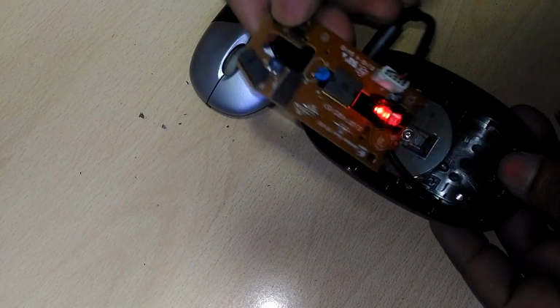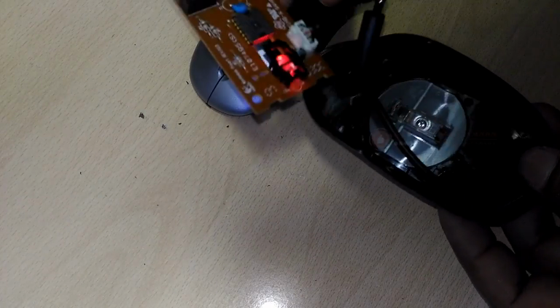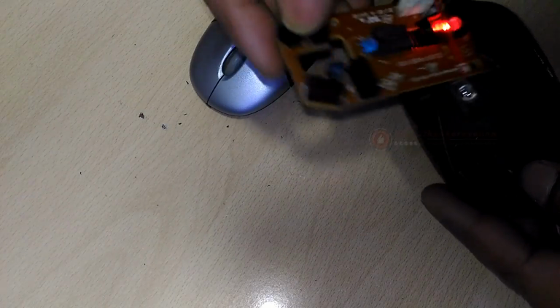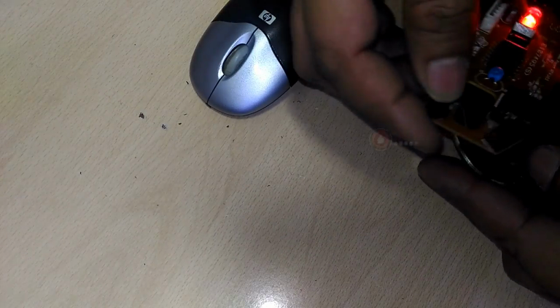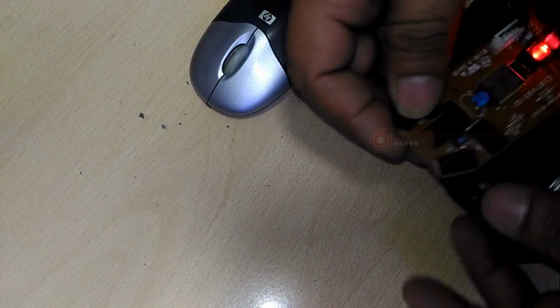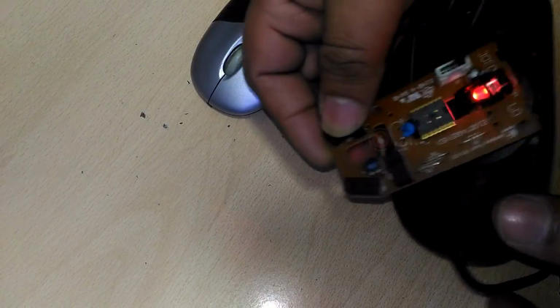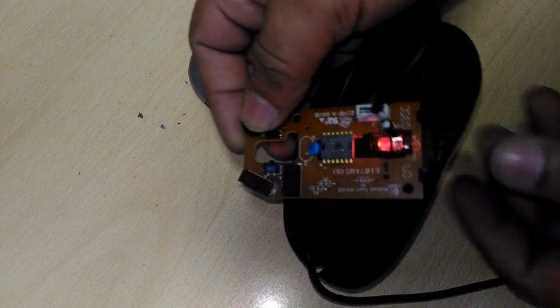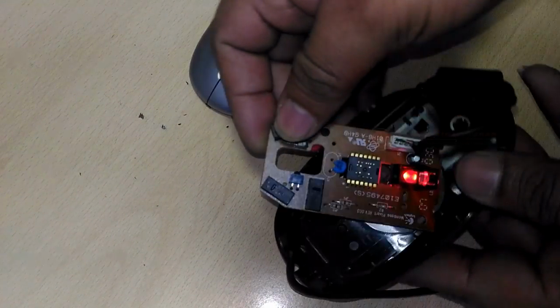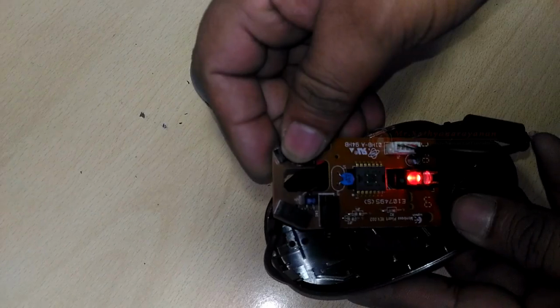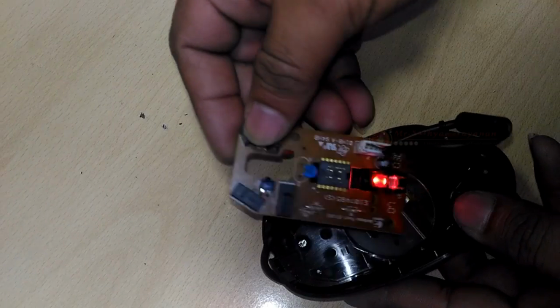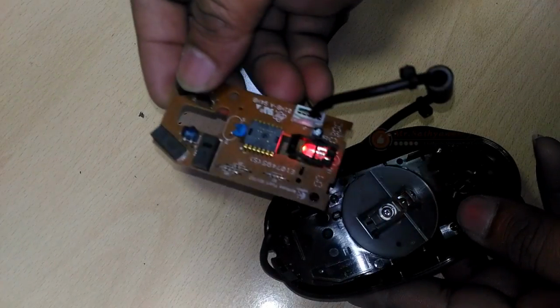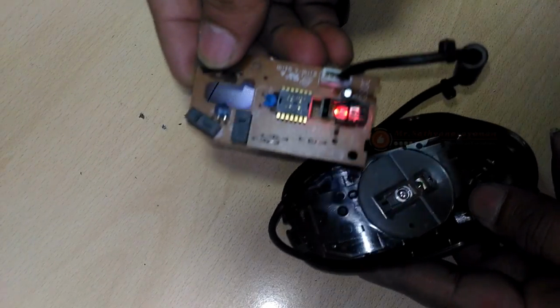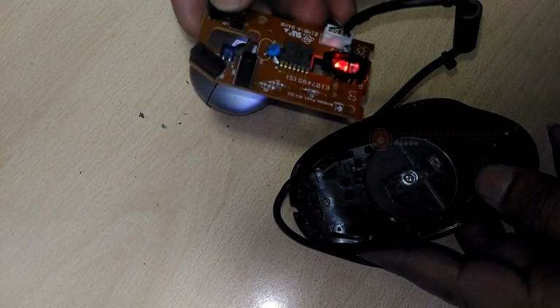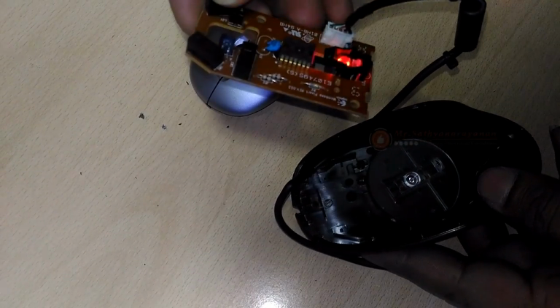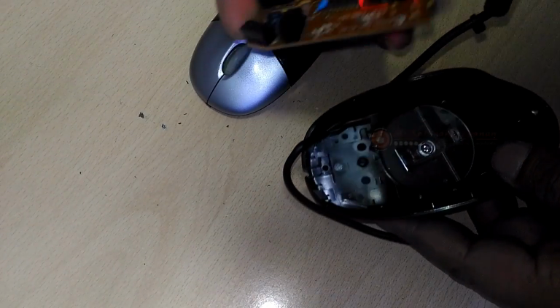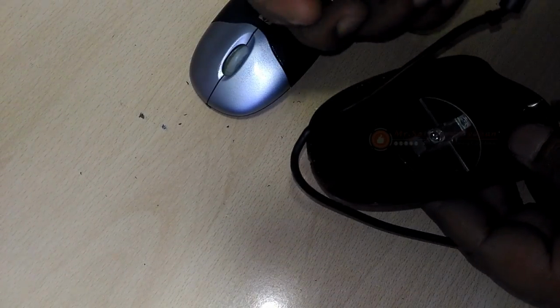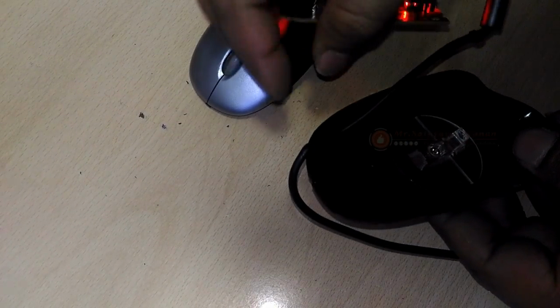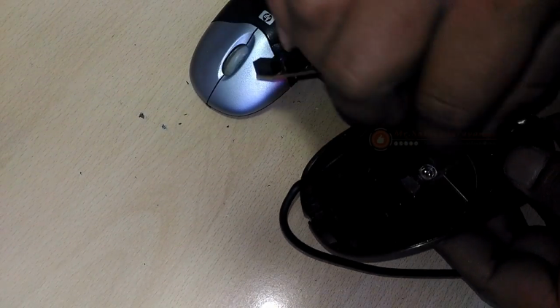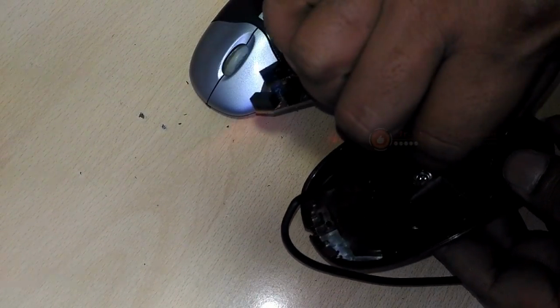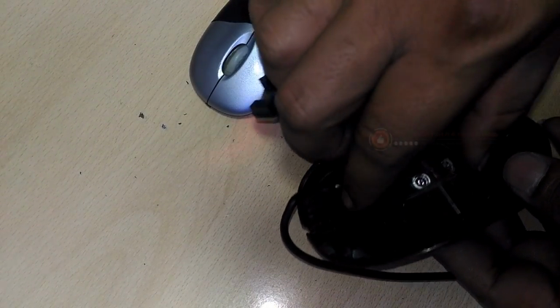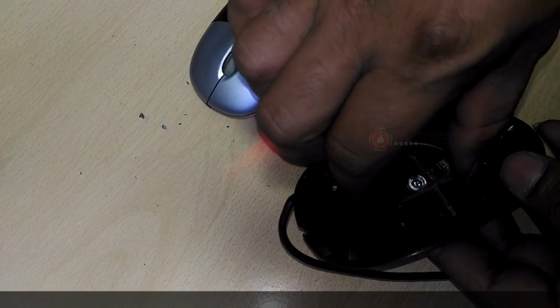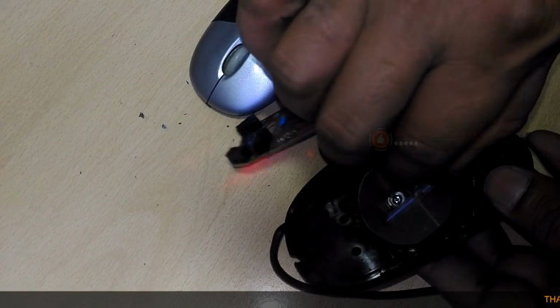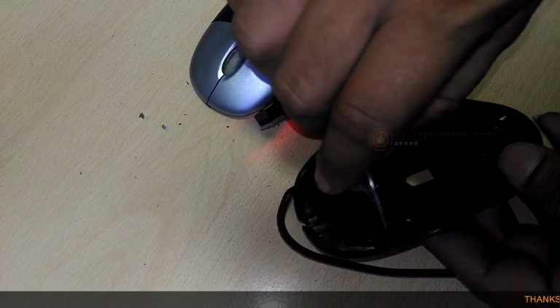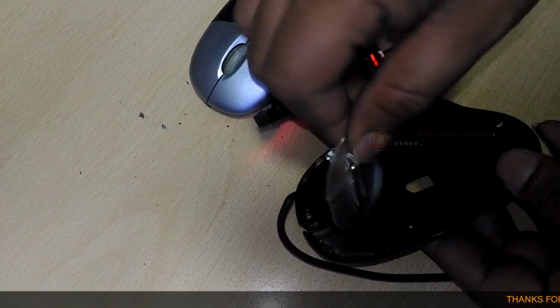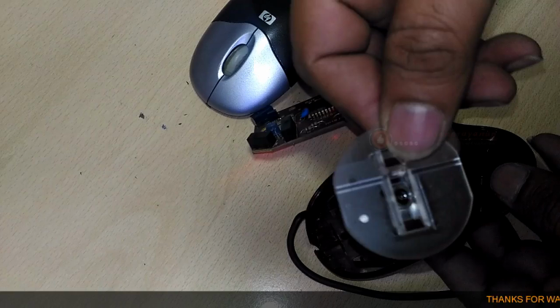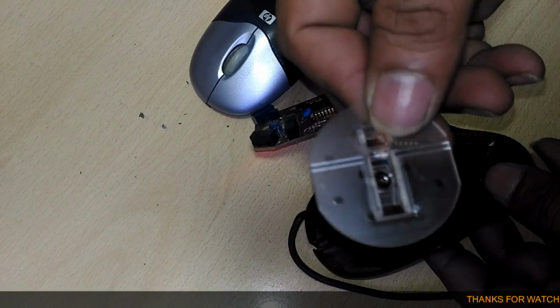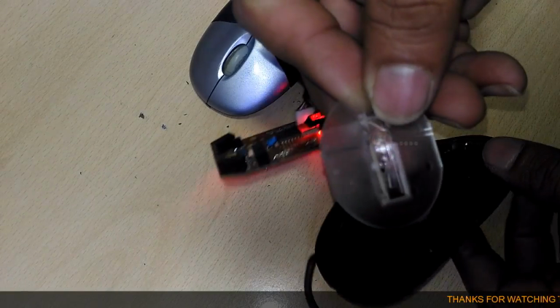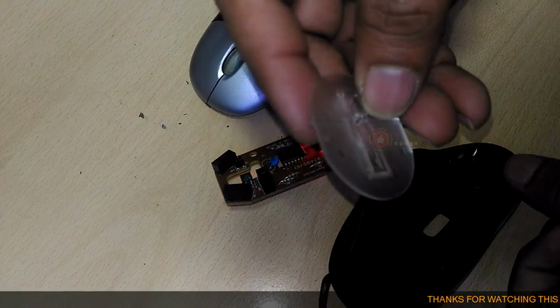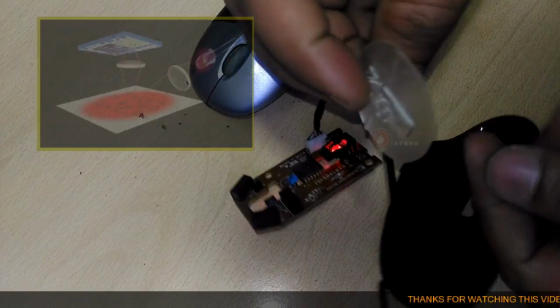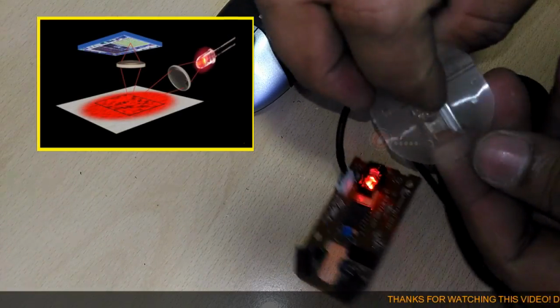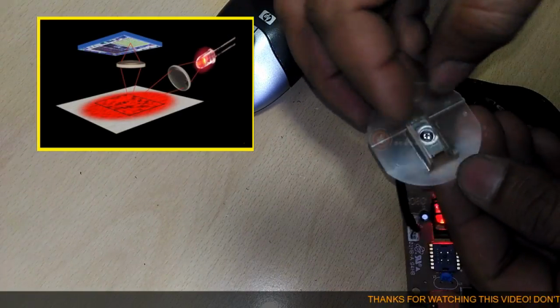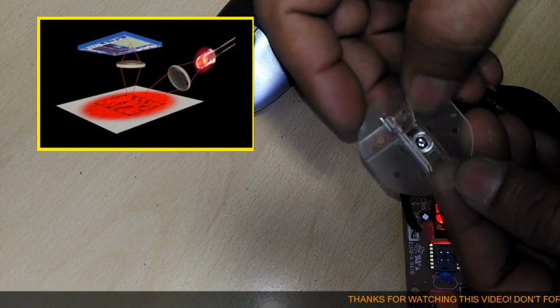A light detector chip measures light reflected back up from the desk, converting the analog movements of your hand into digital signals that can be sent to your computer.